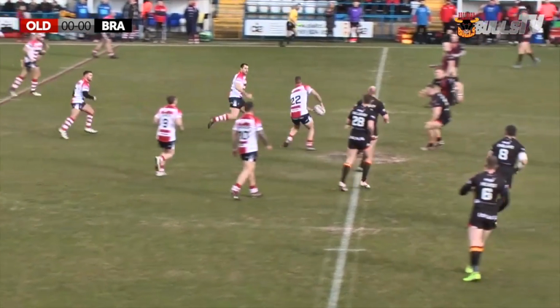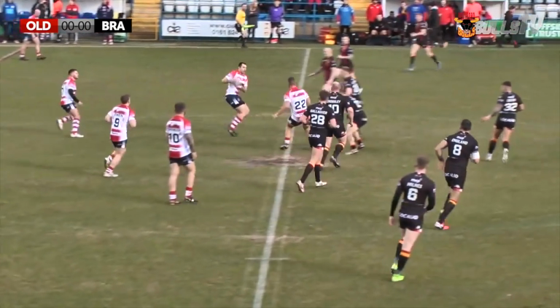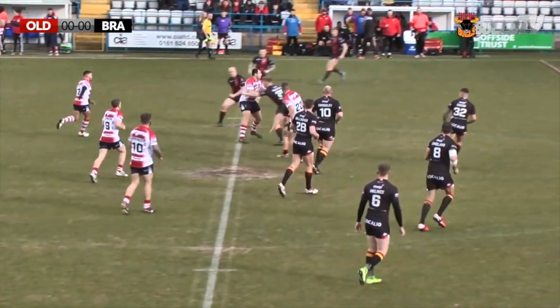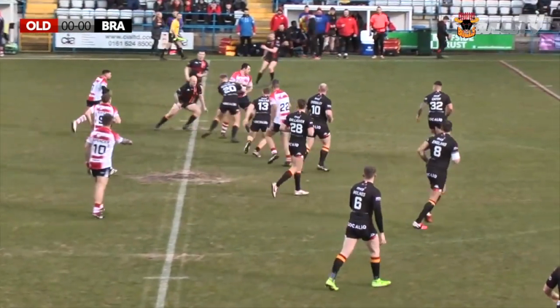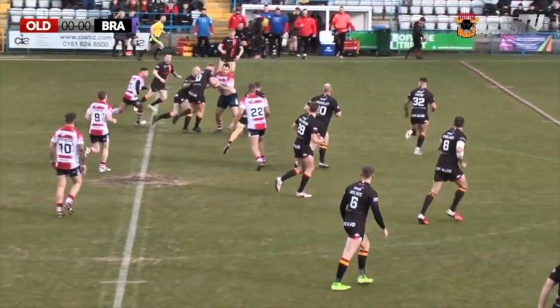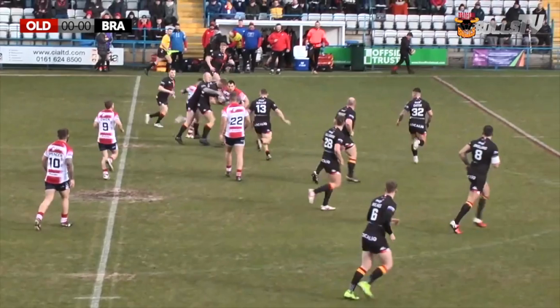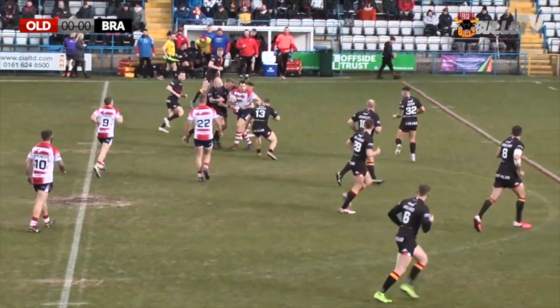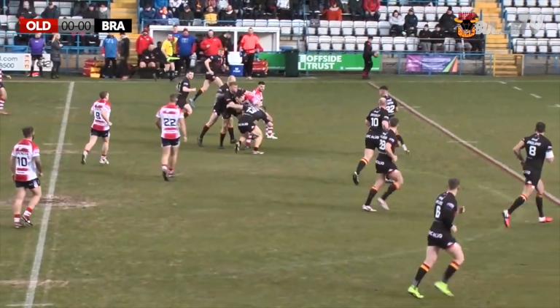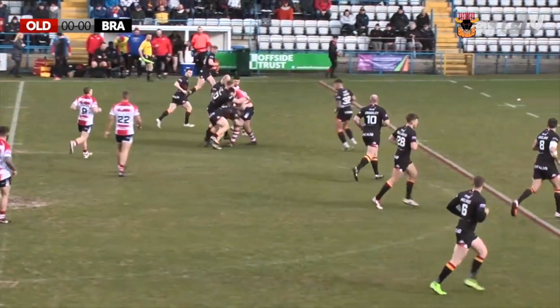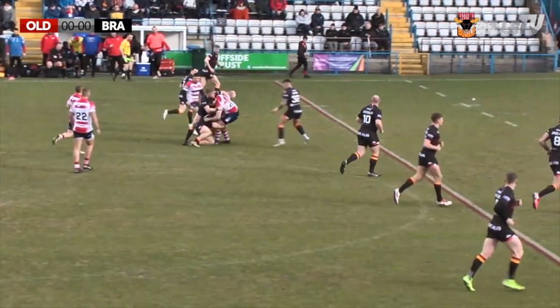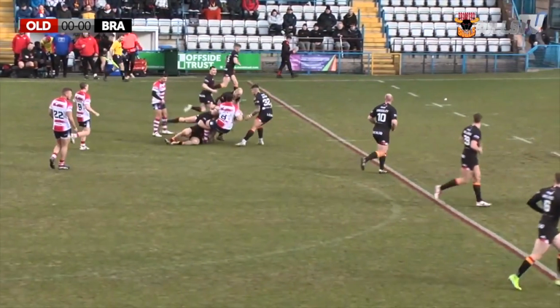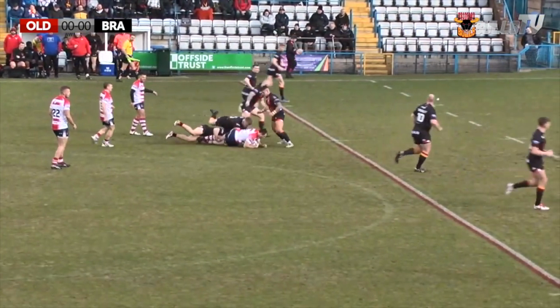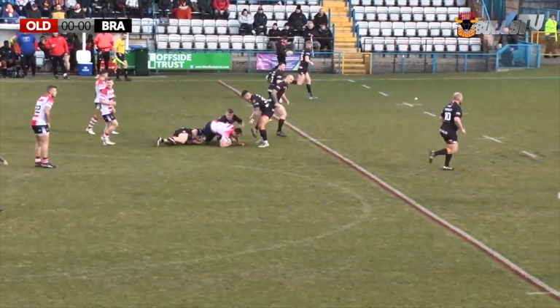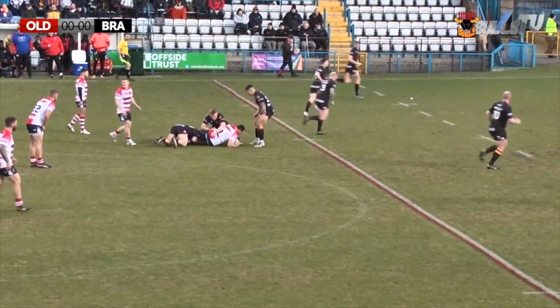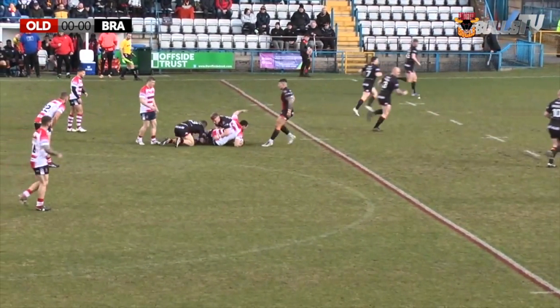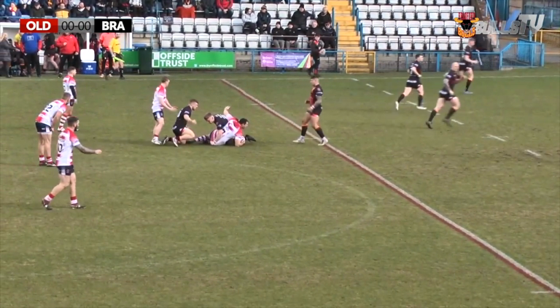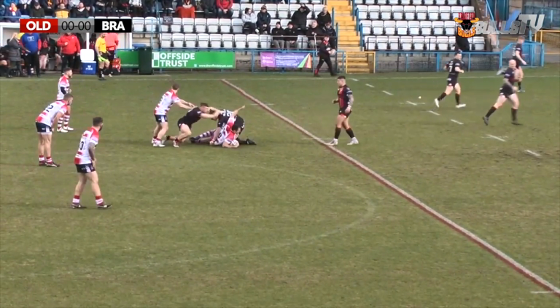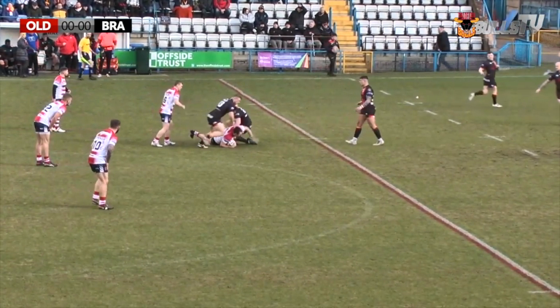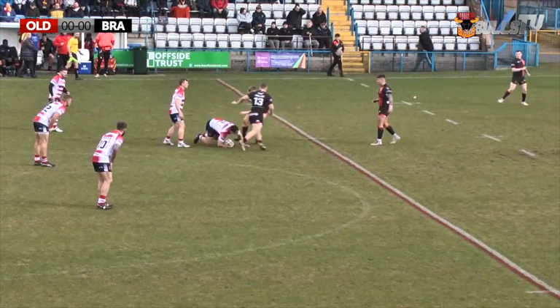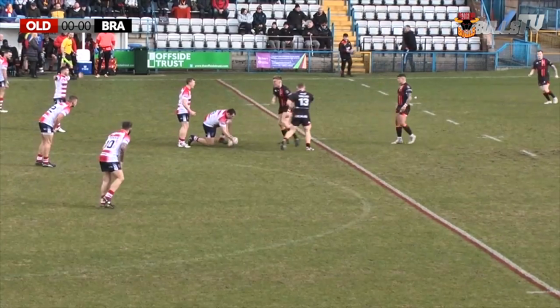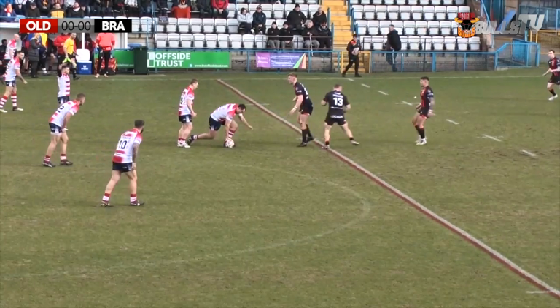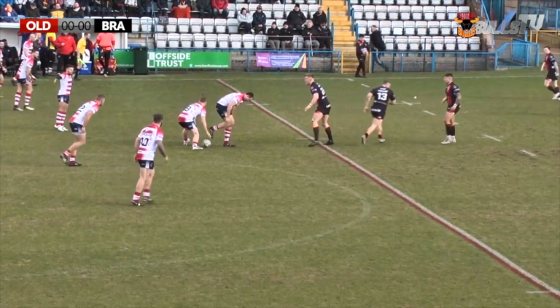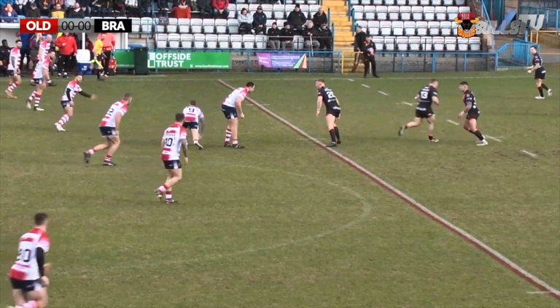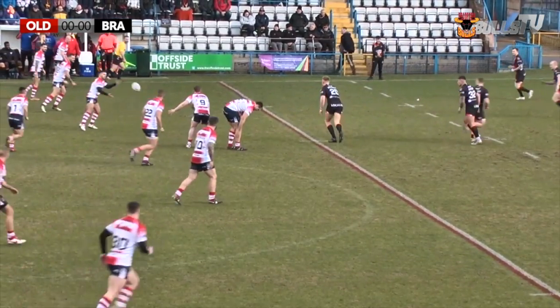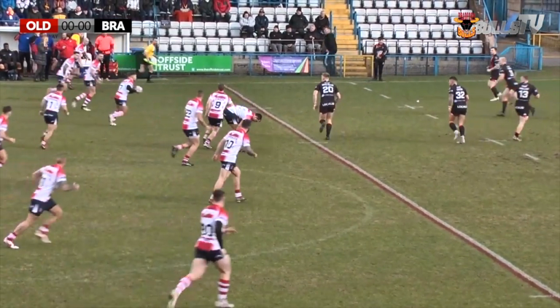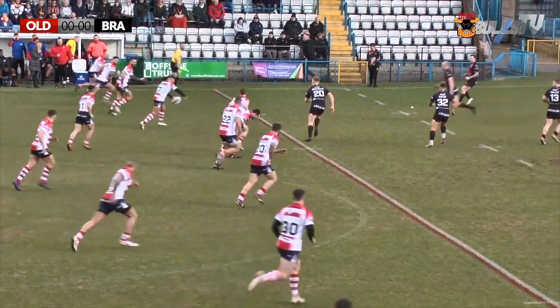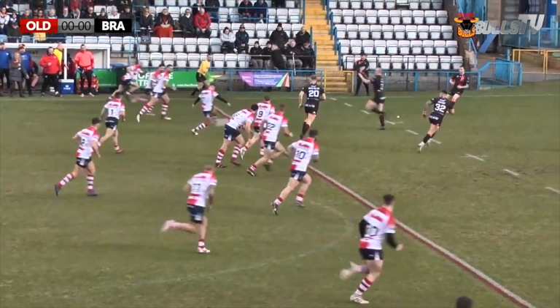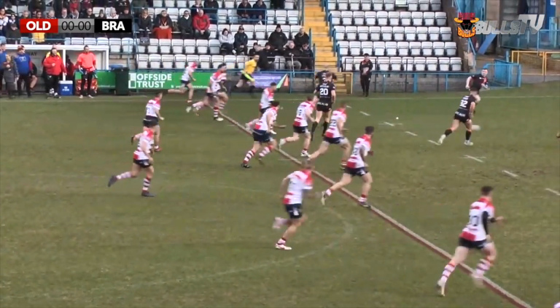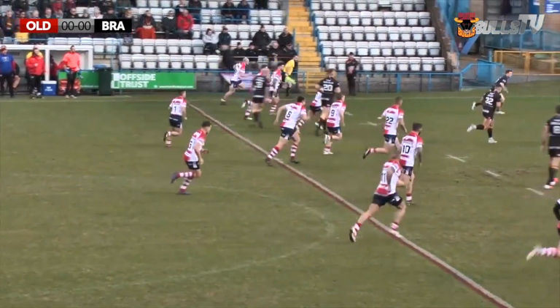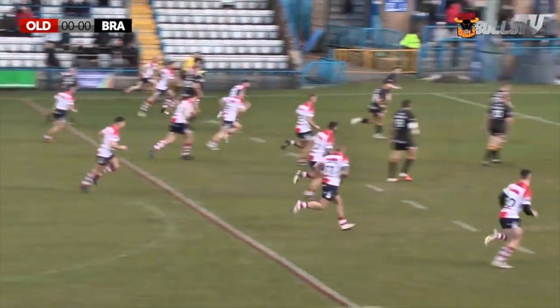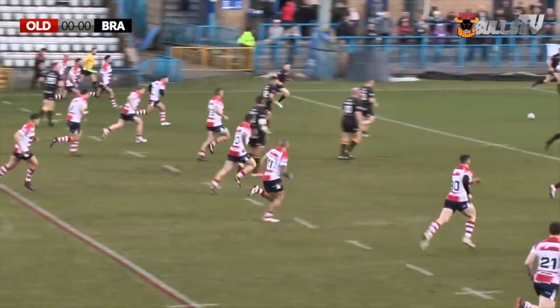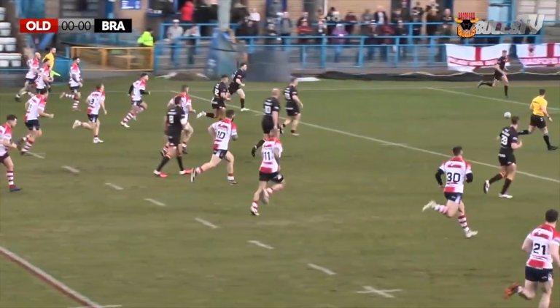Oldham on the halfway line, third tackle gone, inside the Bradford half now with Phil Joy, and Phil Joy is going to punch a hole but he's brought down there by Hallis and Dan Wick Pullen. There's going to be an early kick here from Dave Hewitt and it goes.